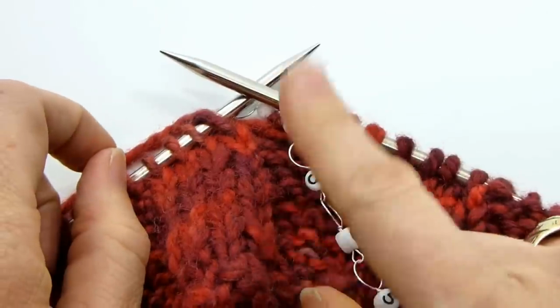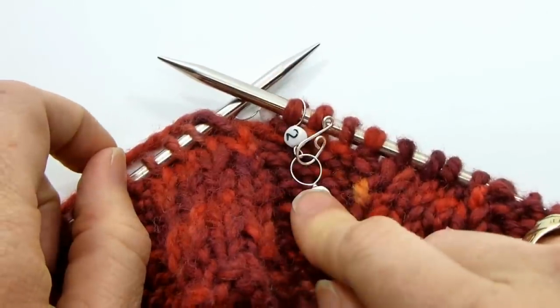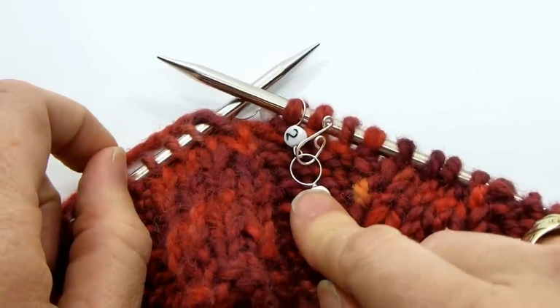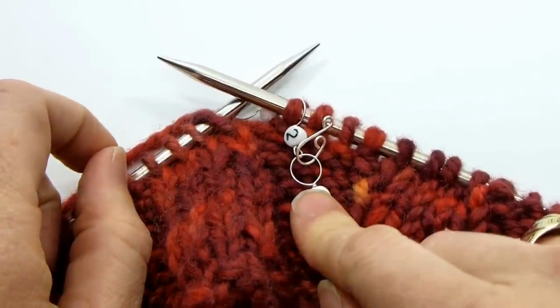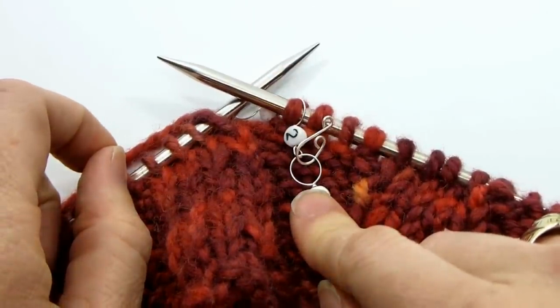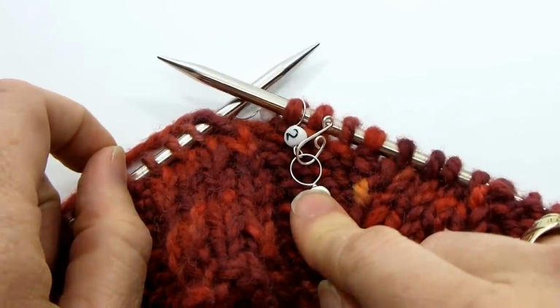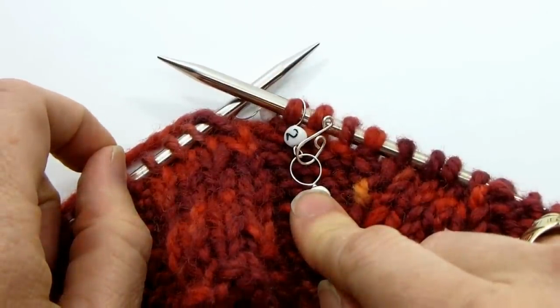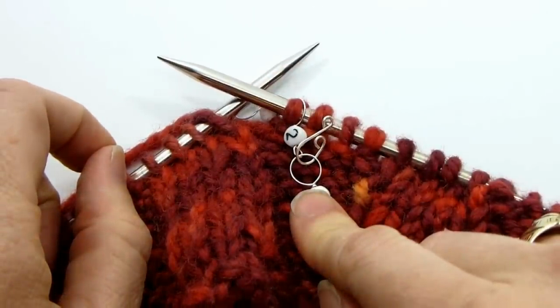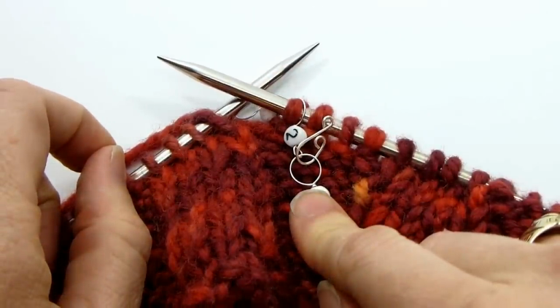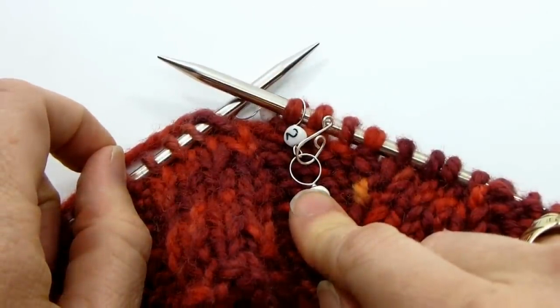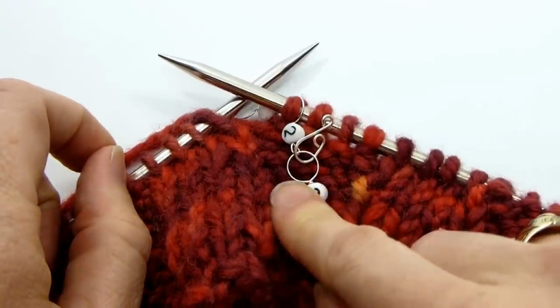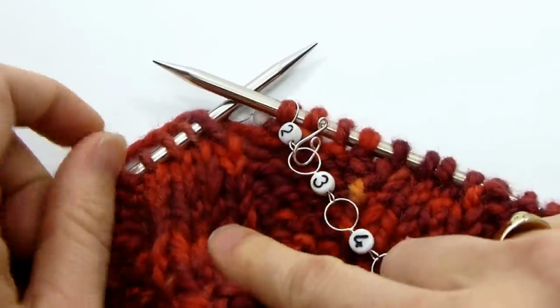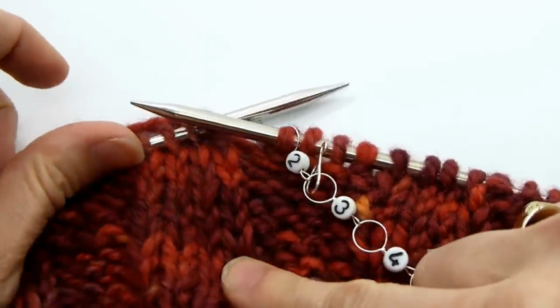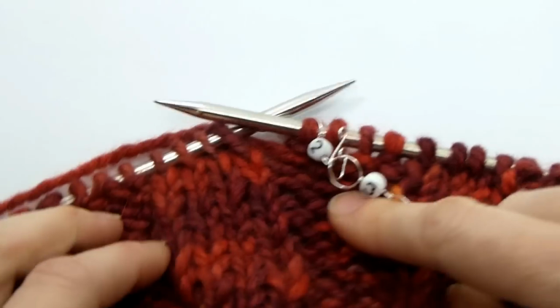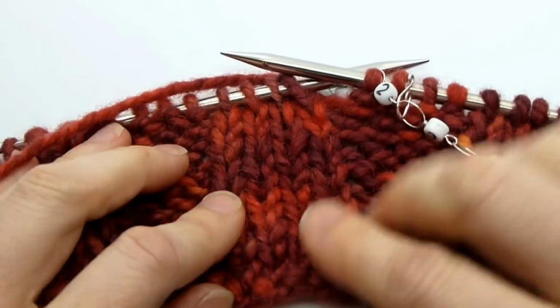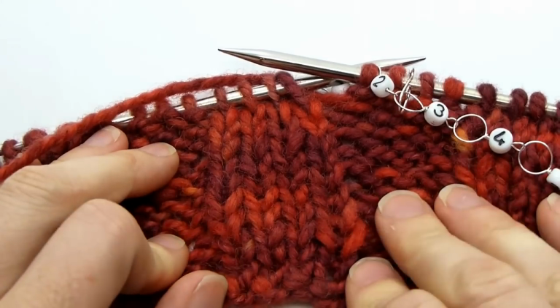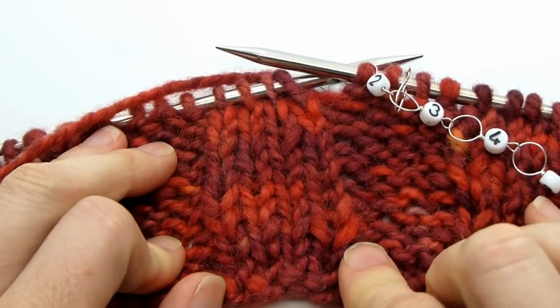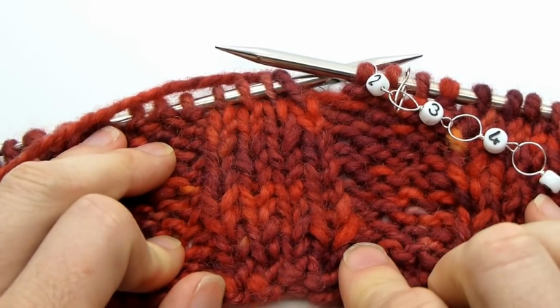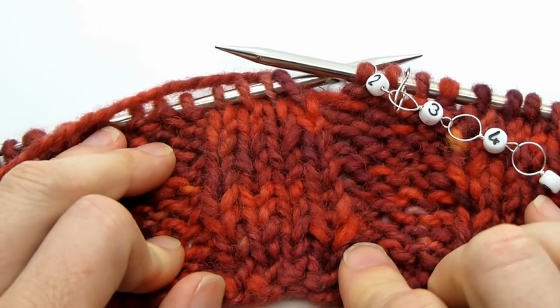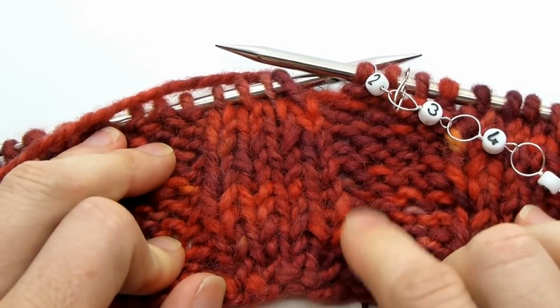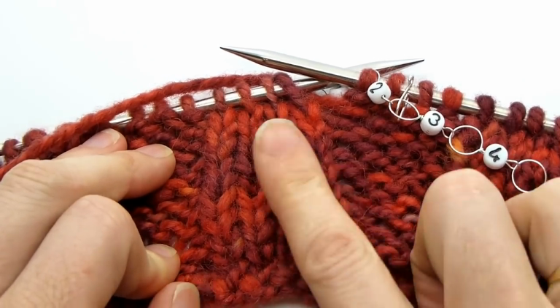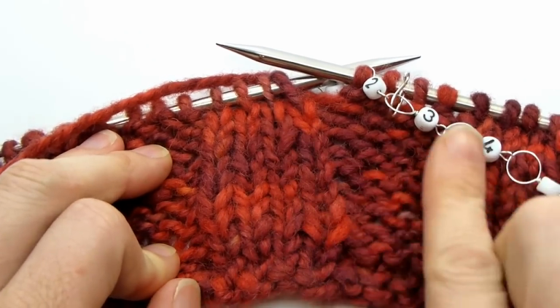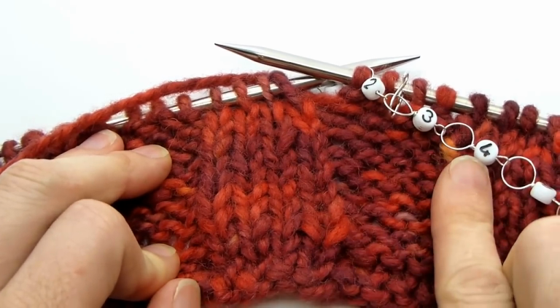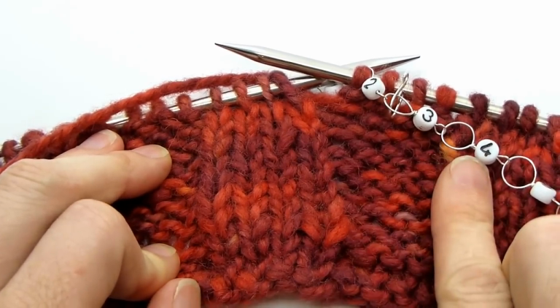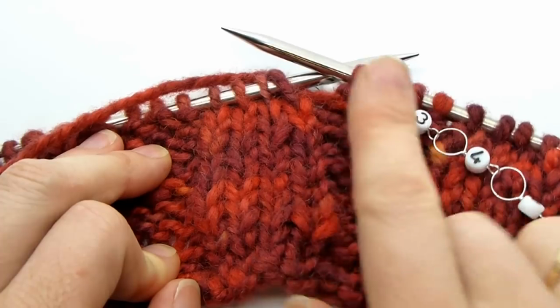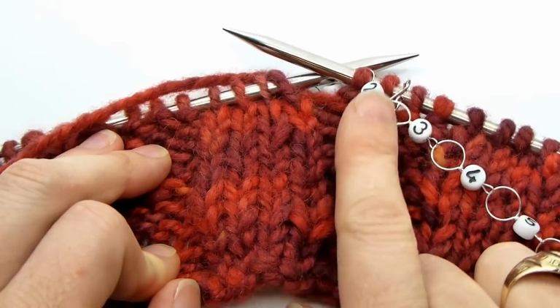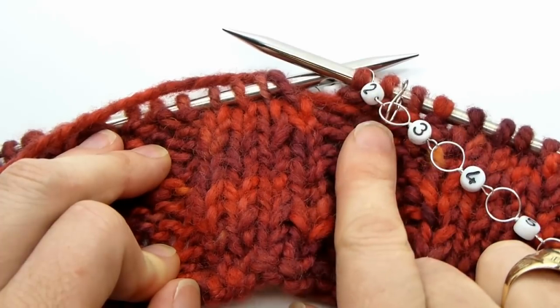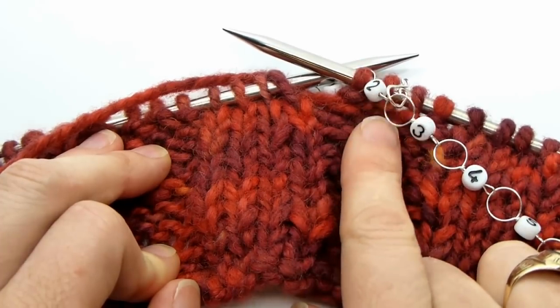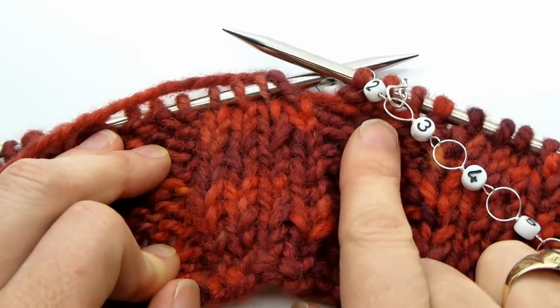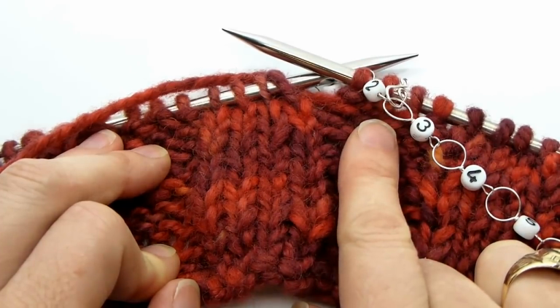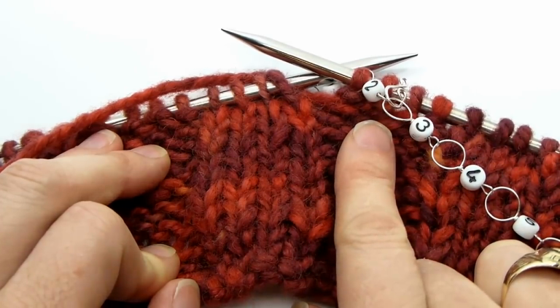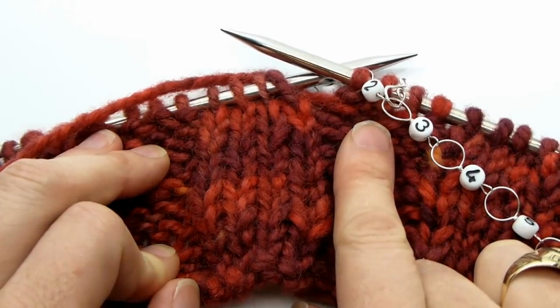Our row counters are also super helpful if you need to keep track of a more complicated pattern element. For example, if your pattern says to knit four rows and then decrease, and you need to do that five times.